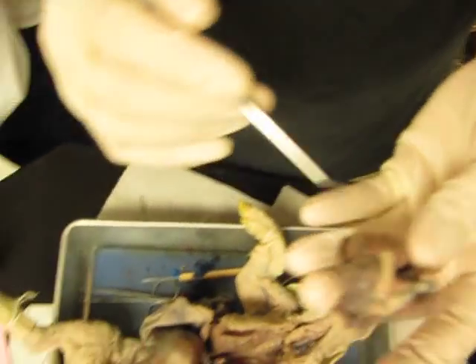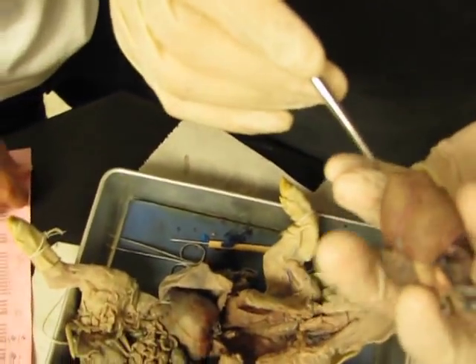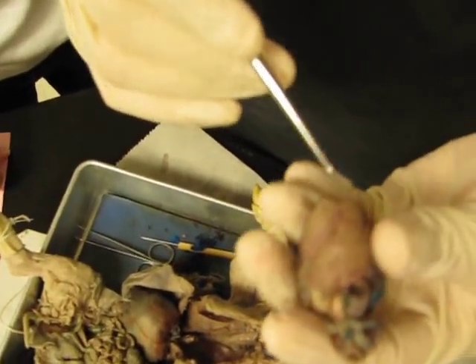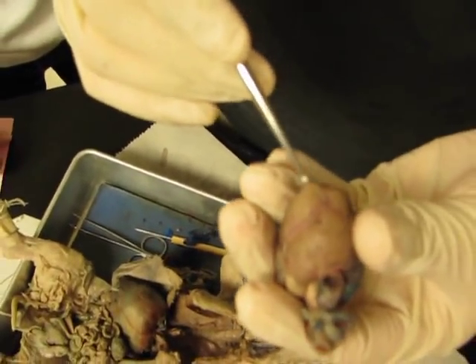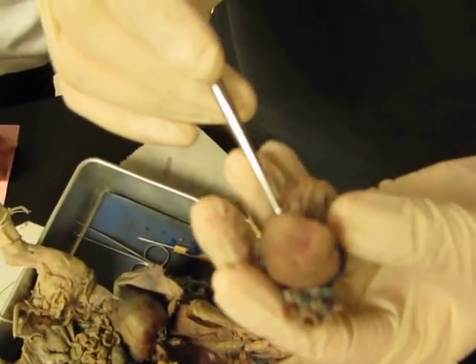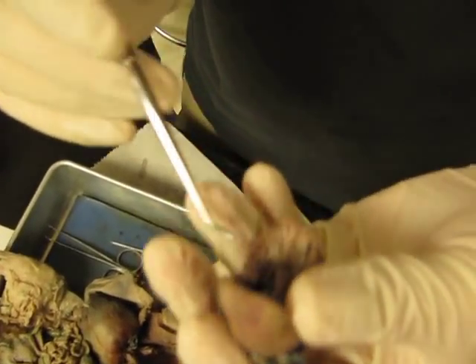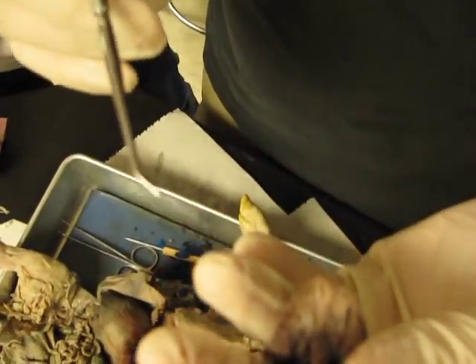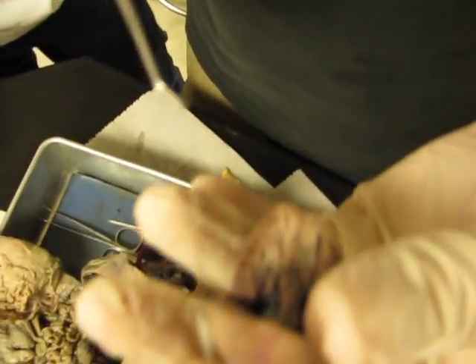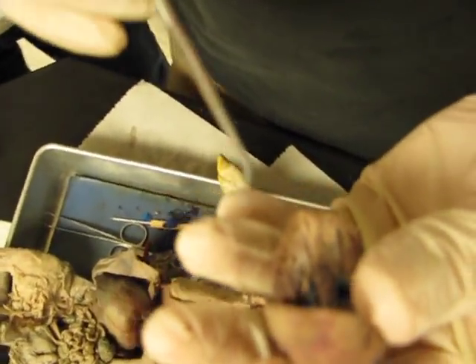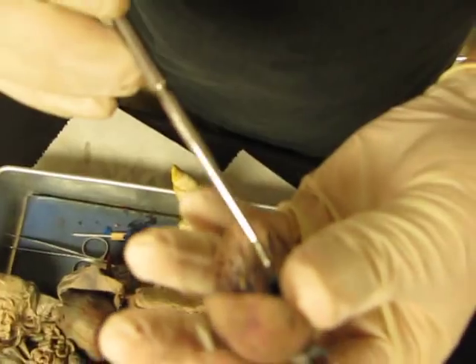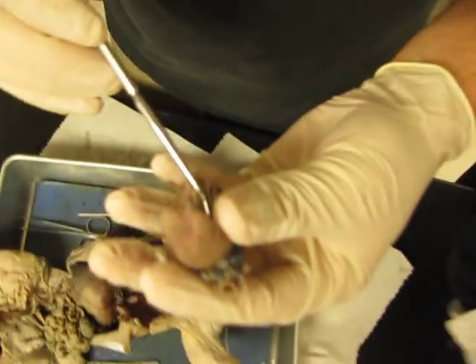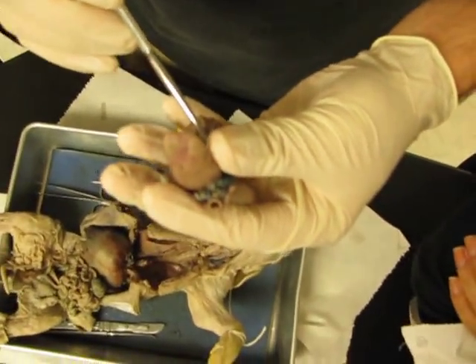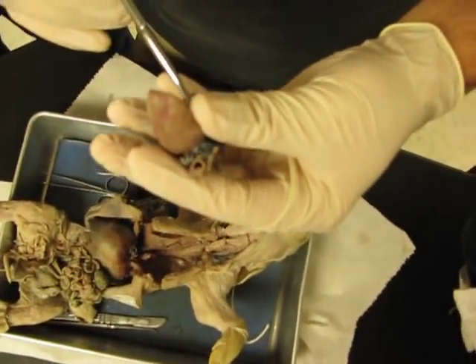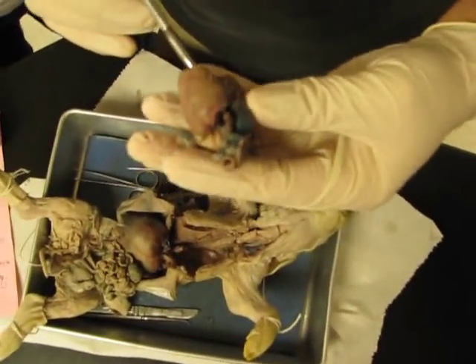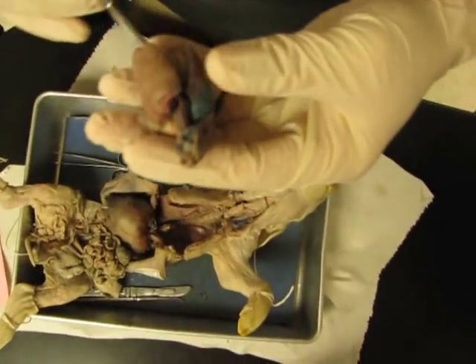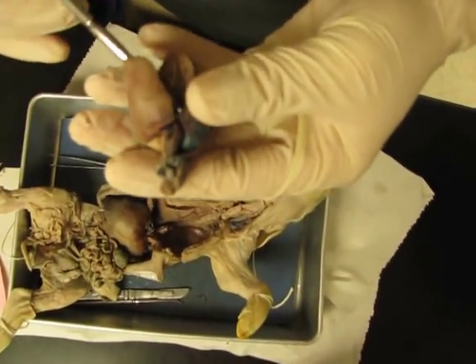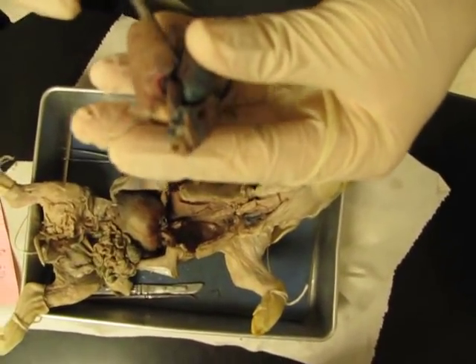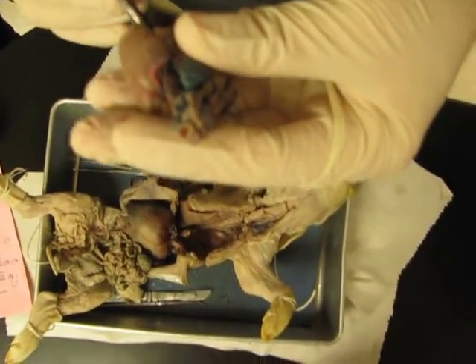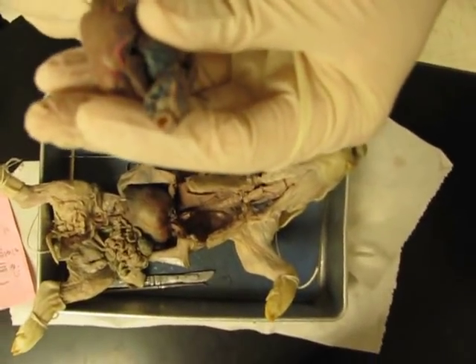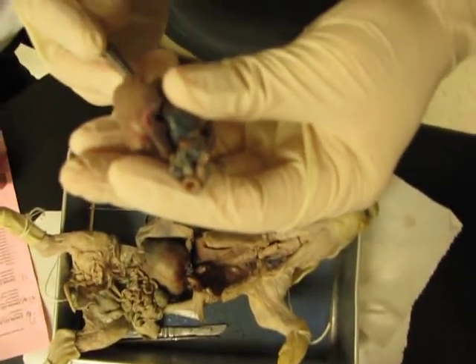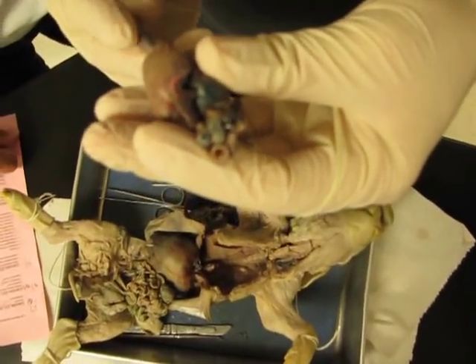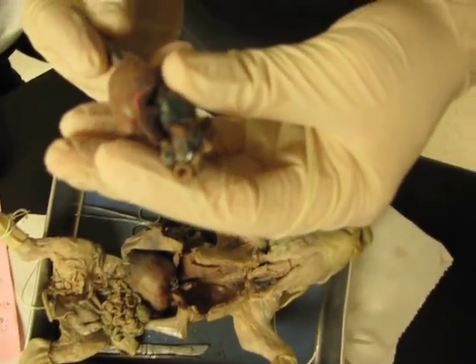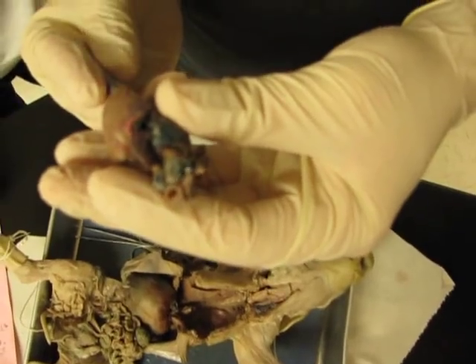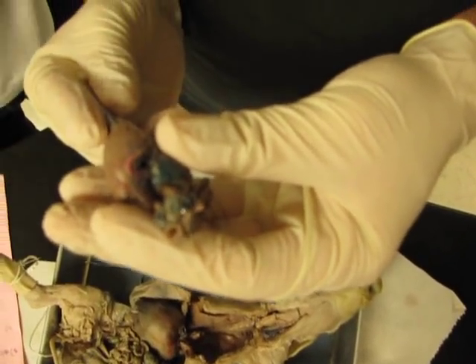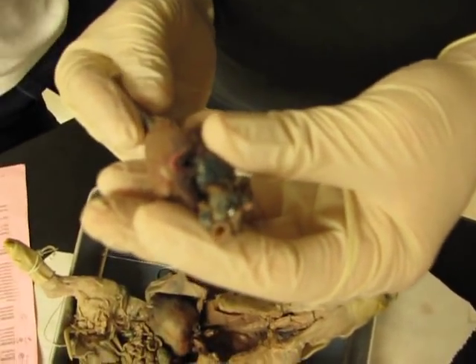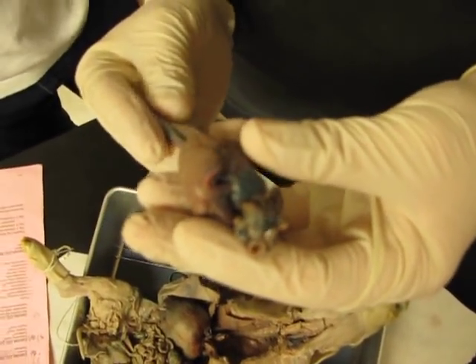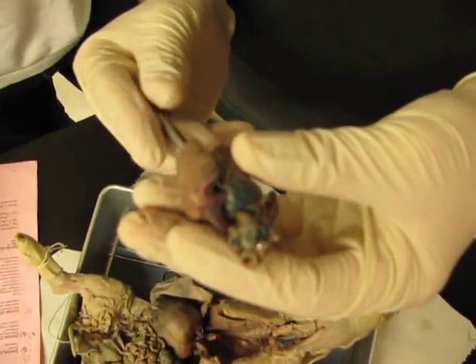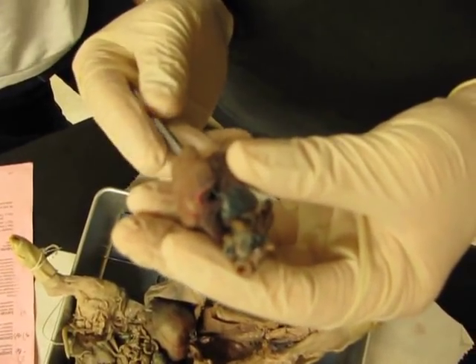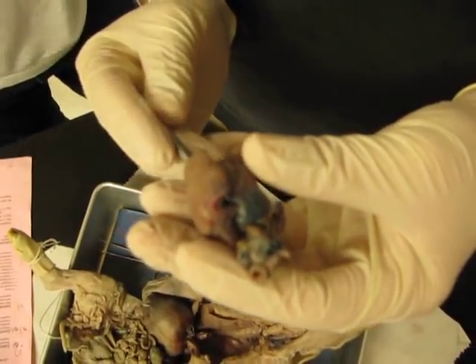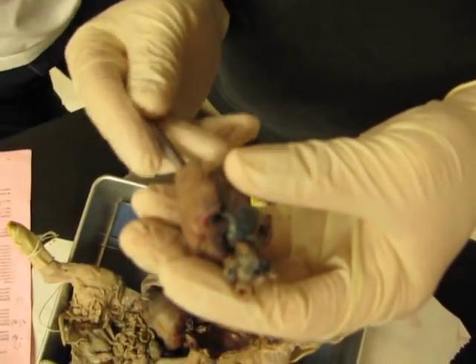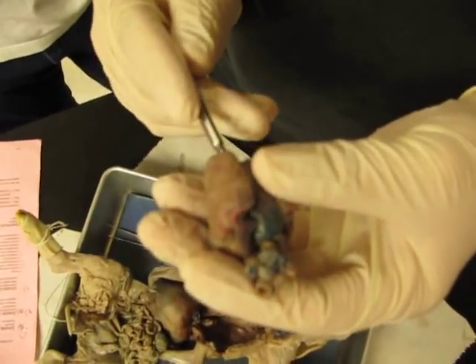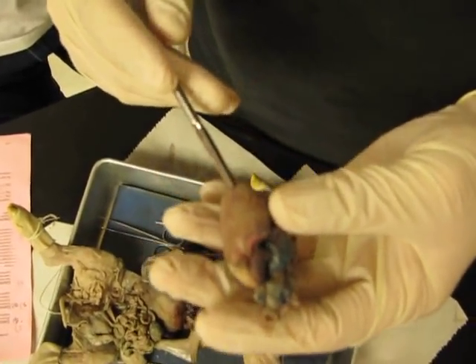Go to the right atrium. Probe up — right atrium and probe up, to the right atrium. You should be getting into a hole soon — and there it is. Hello. Here's your brain post.